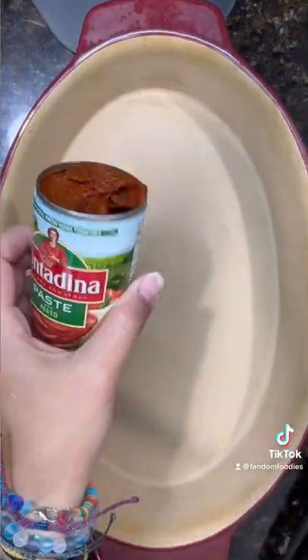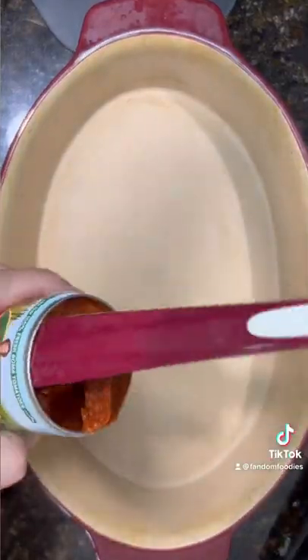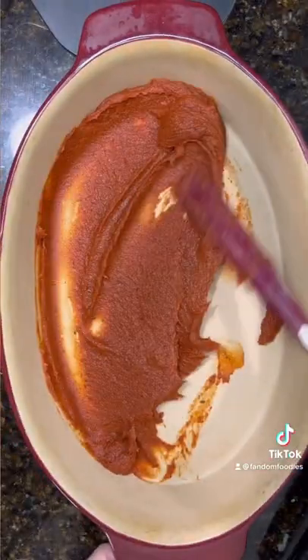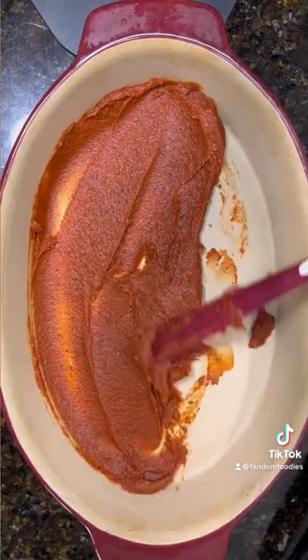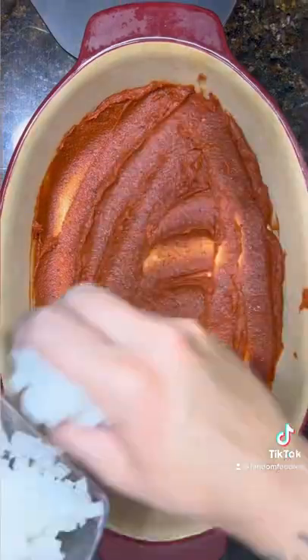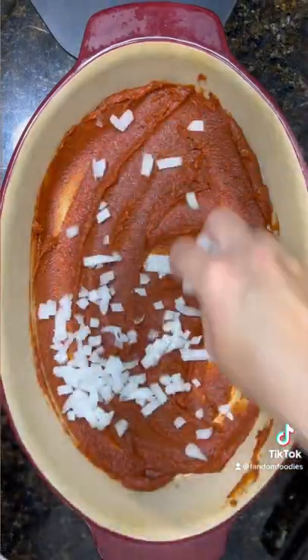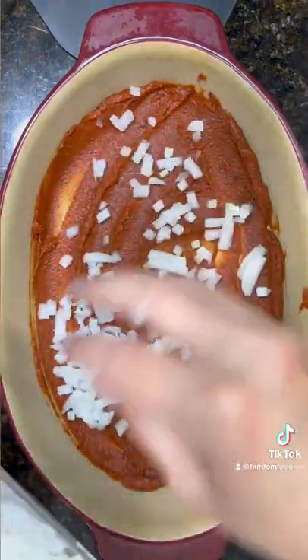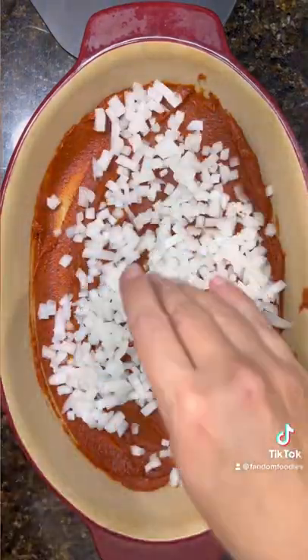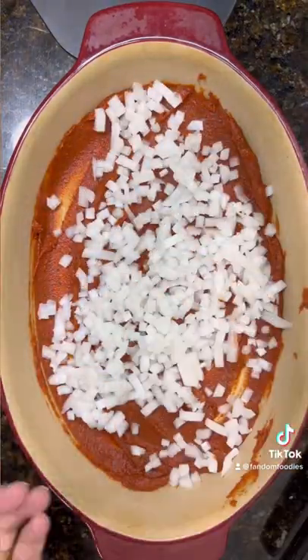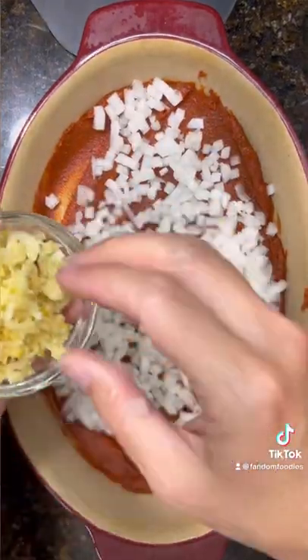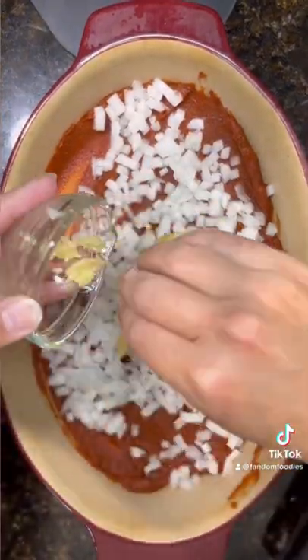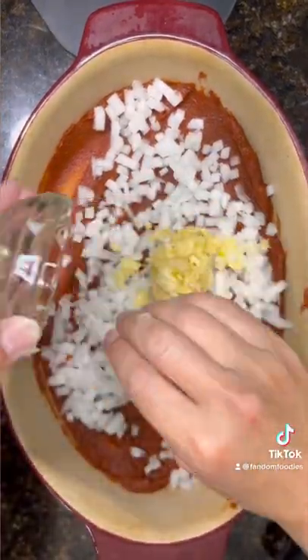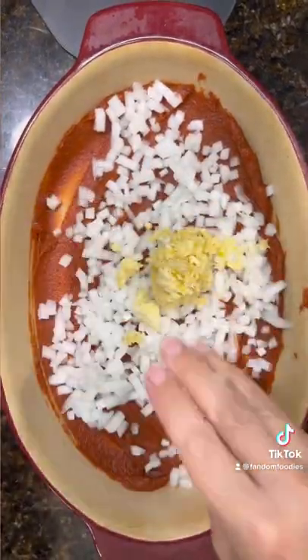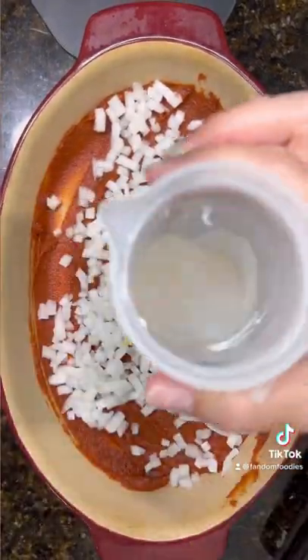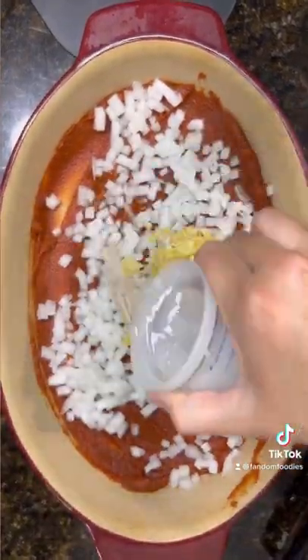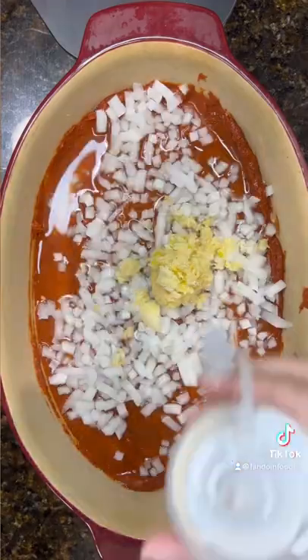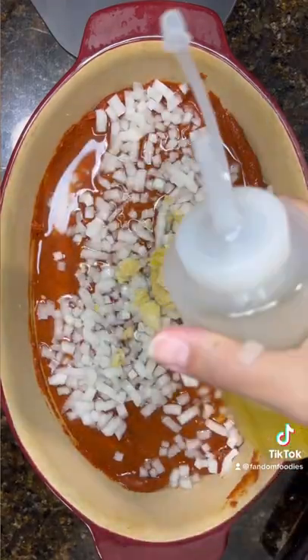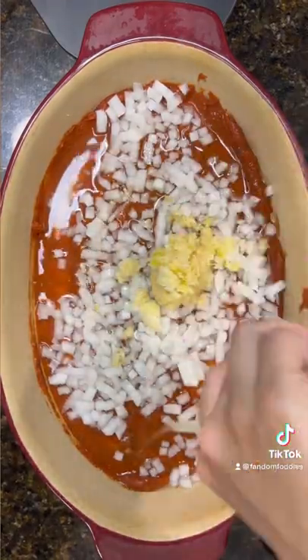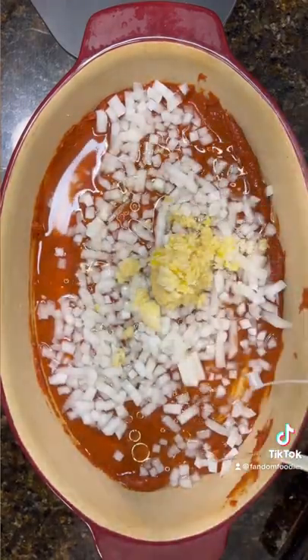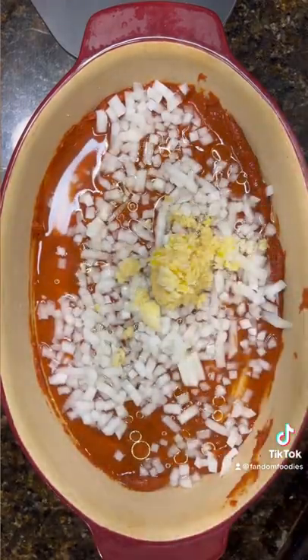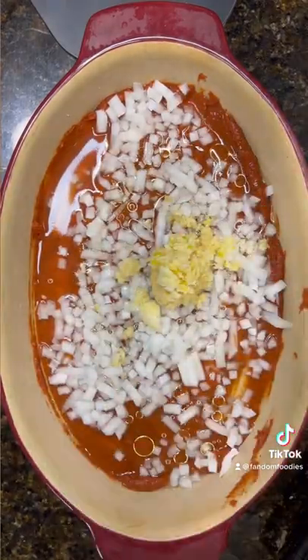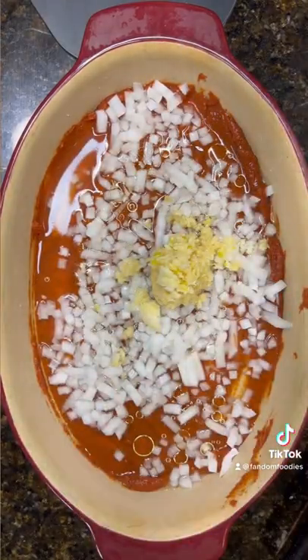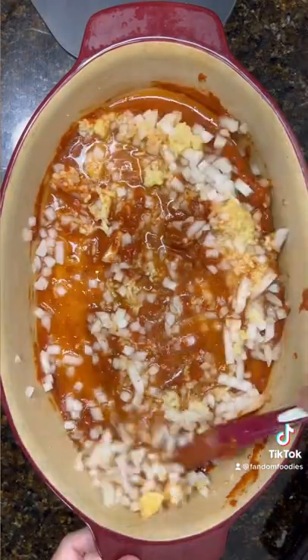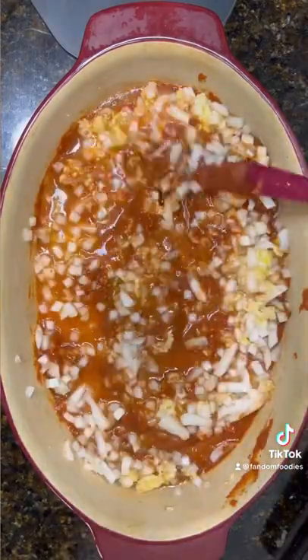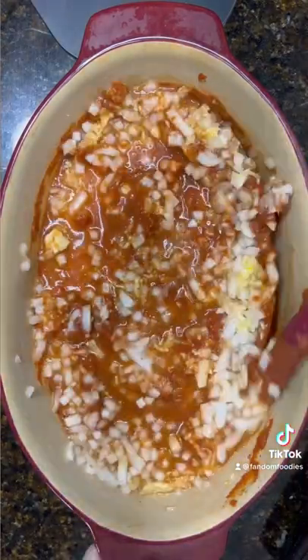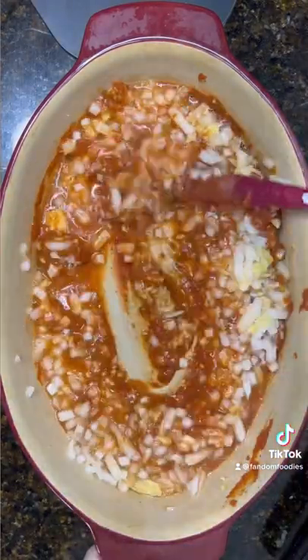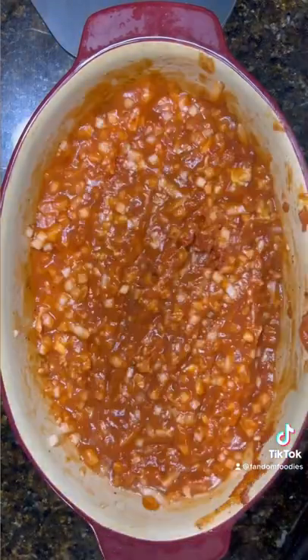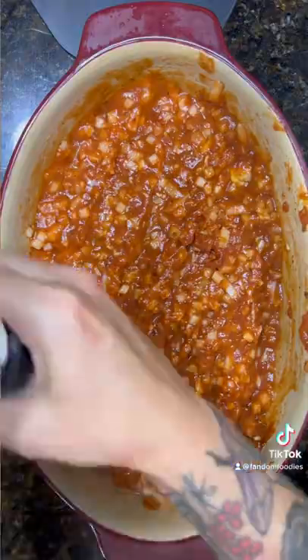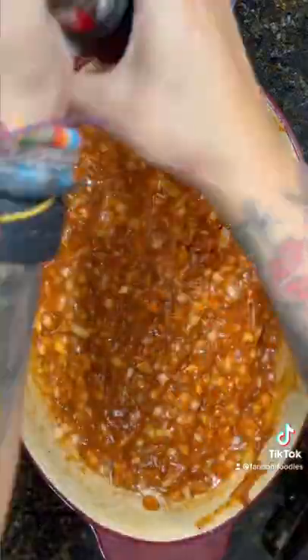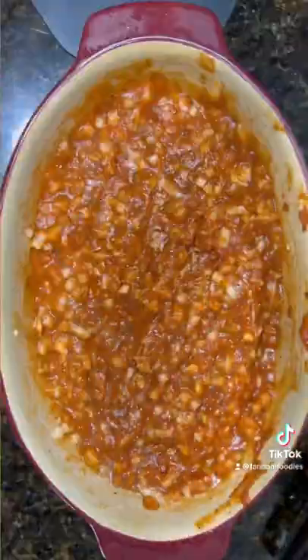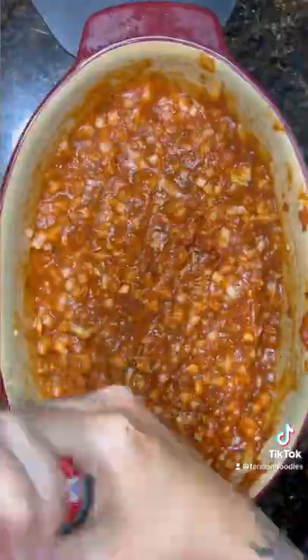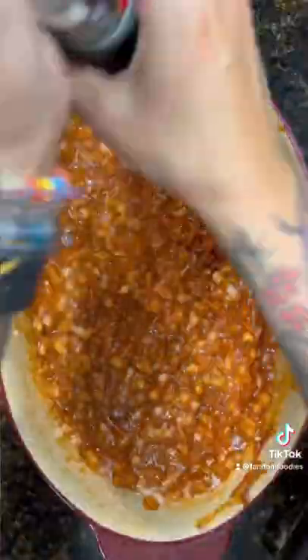Start with a 6-ounce can of tomato paste and spread in the bottom. Then add half of a chopped onion and a quarter cup of pressed garlic. Then add 3/4 cup of water and 1 tablespoon of olive oil. Stir it up. Then add your pepper and sea salt.